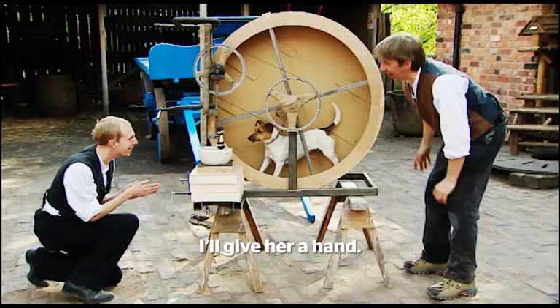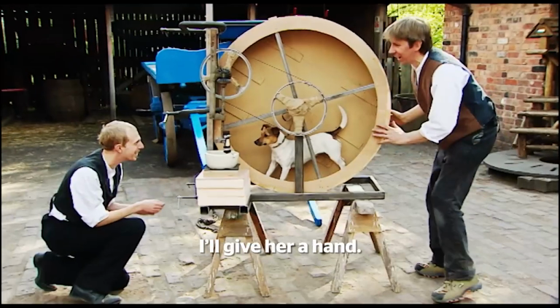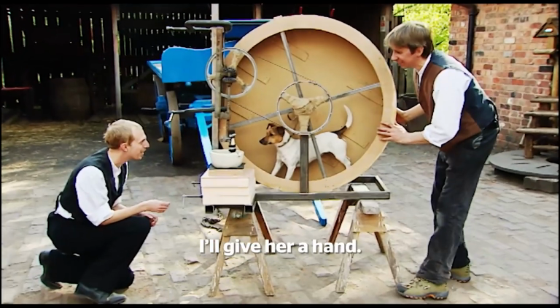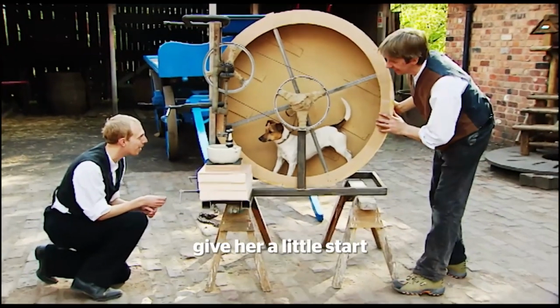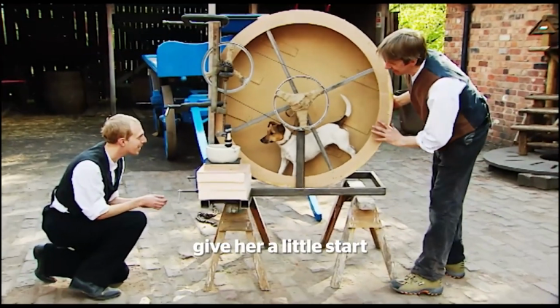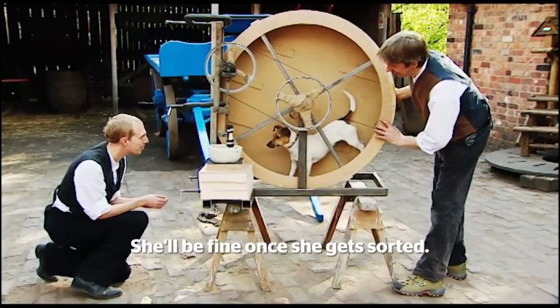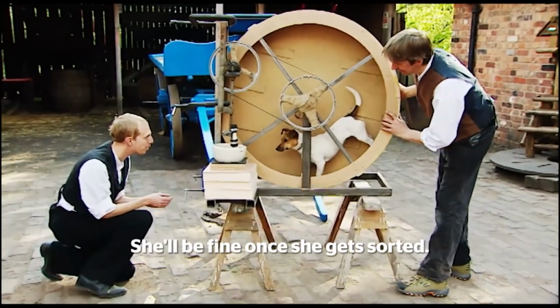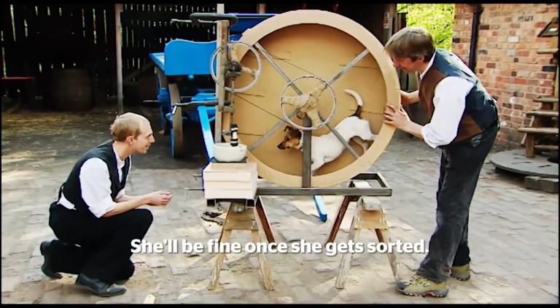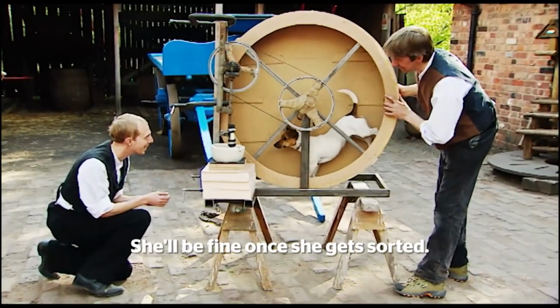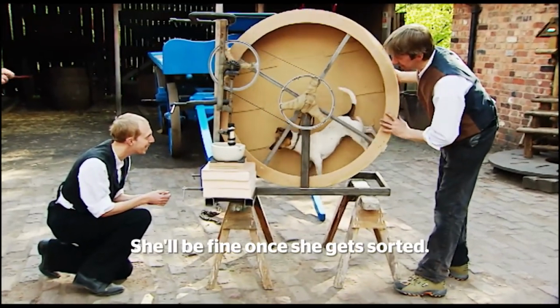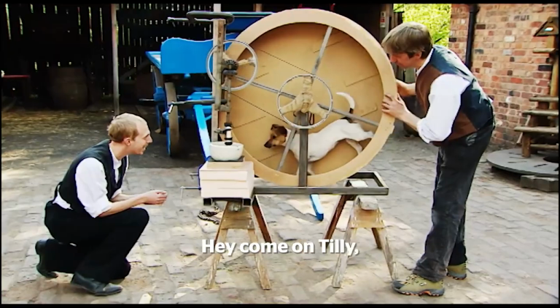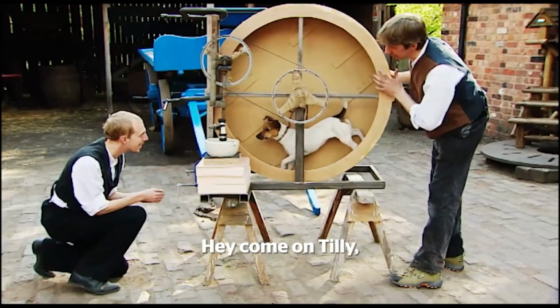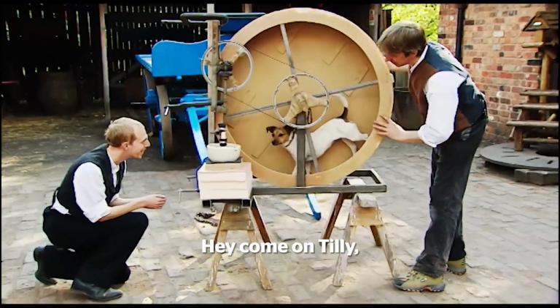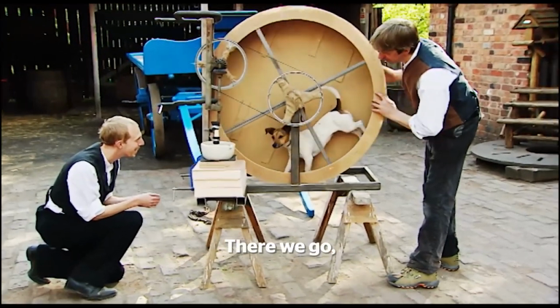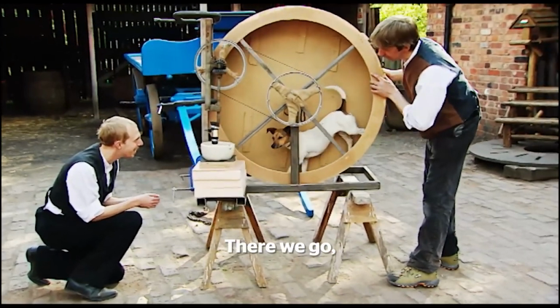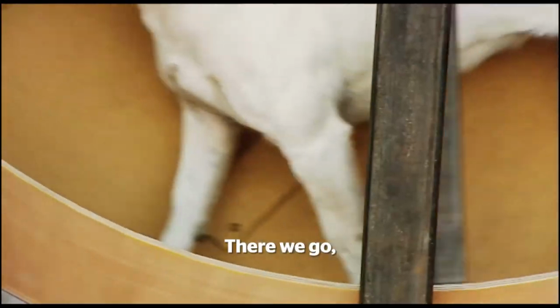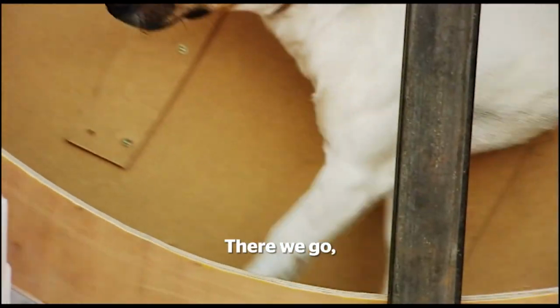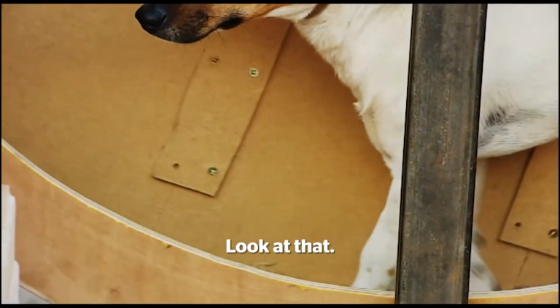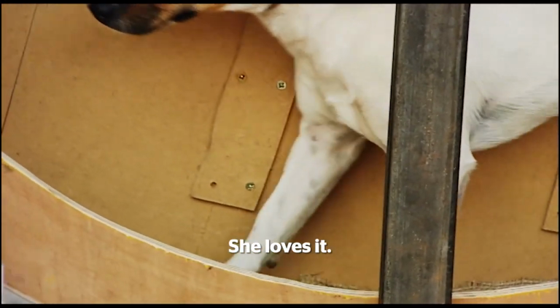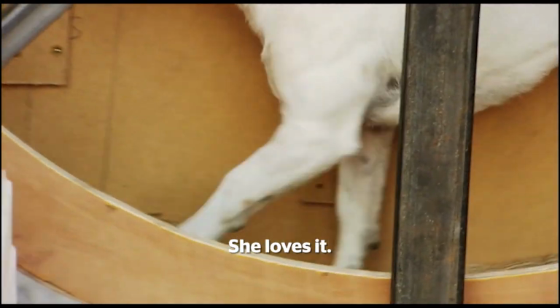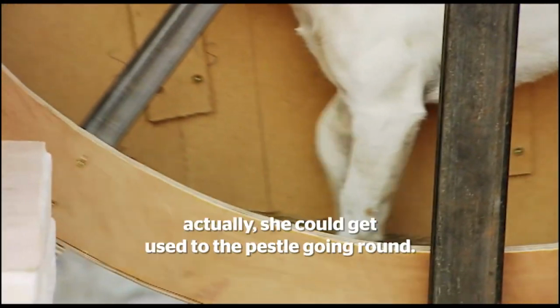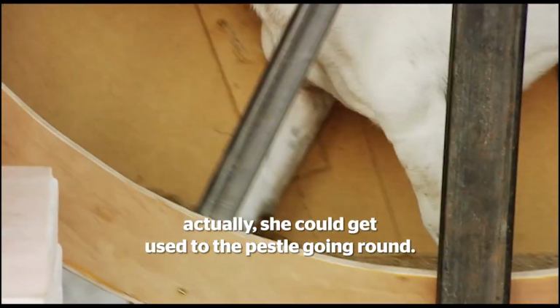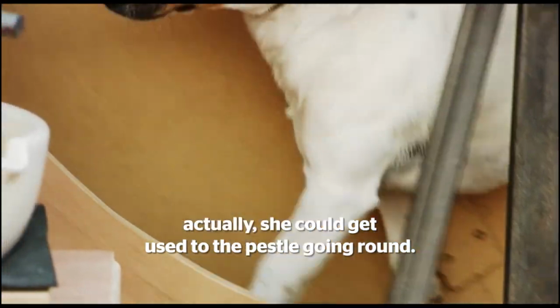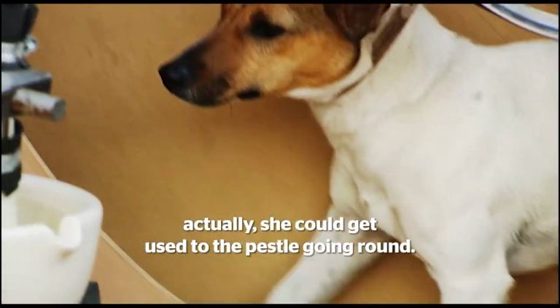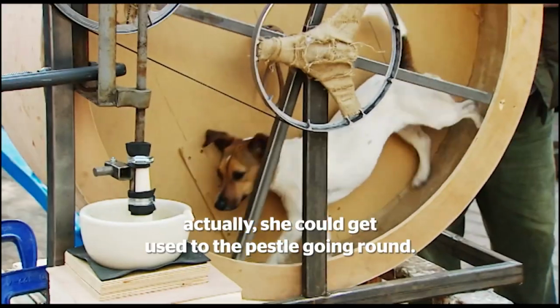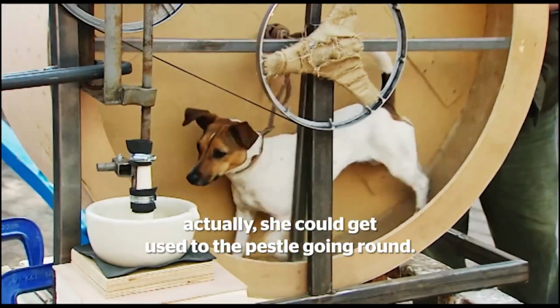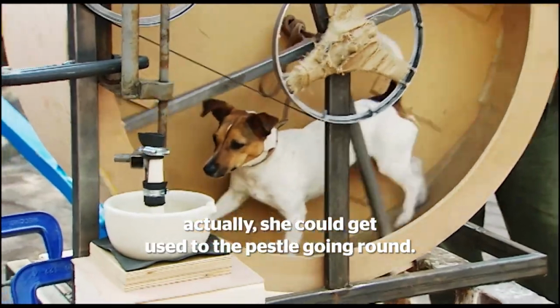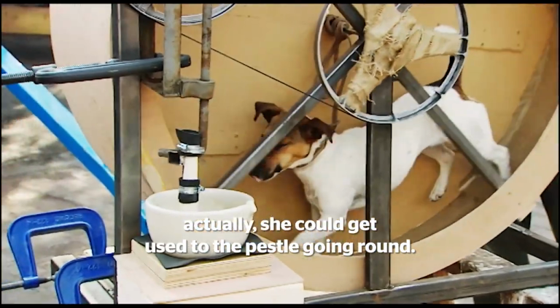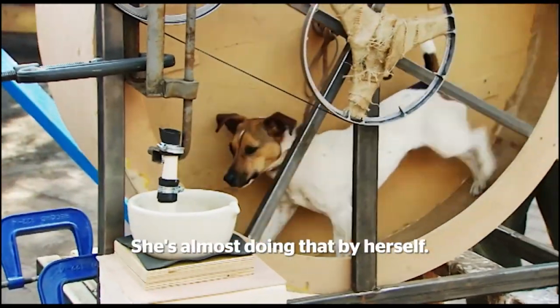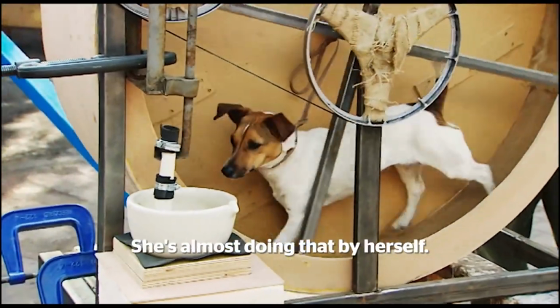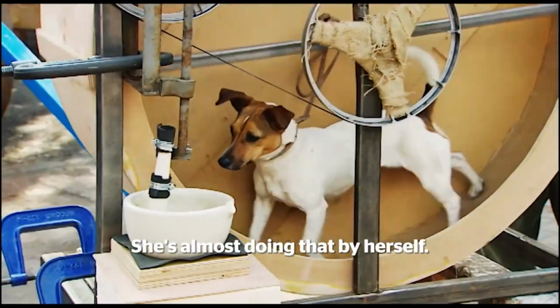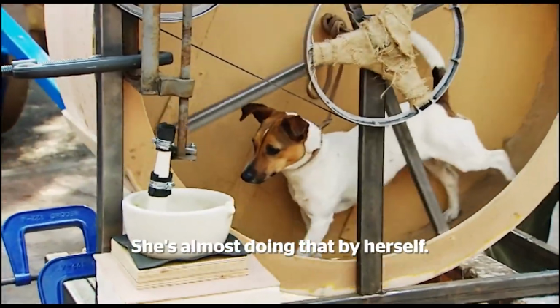I'll give her a hand, give her a little start. She'll be fine once we get sorted. Come on Tilly. There we go, look at that — she loves it! She could get used to that. Look at the pestle going round, she's almost doing that by herself.